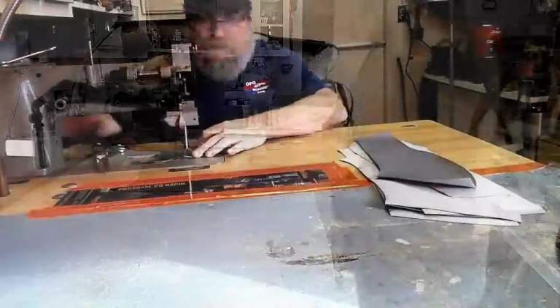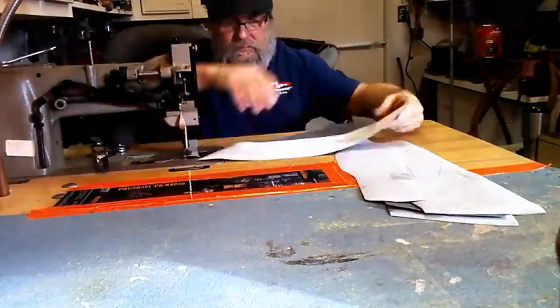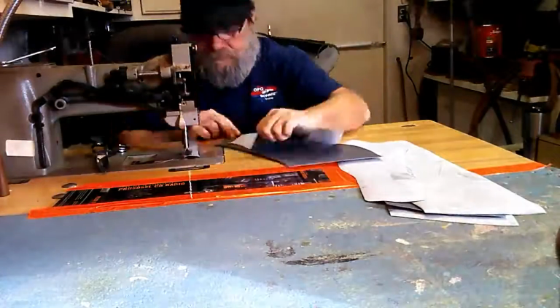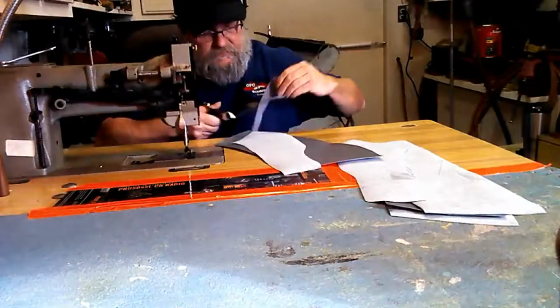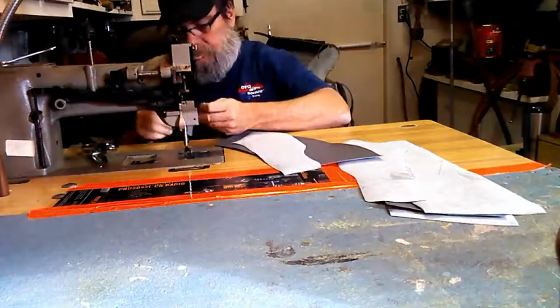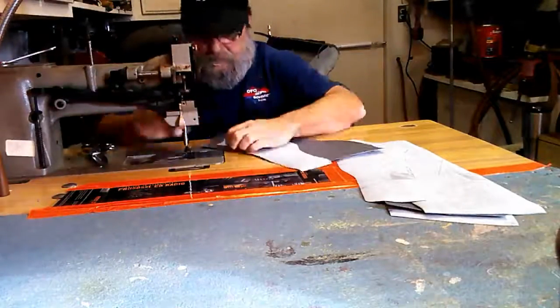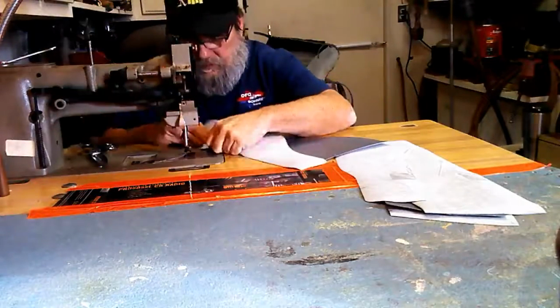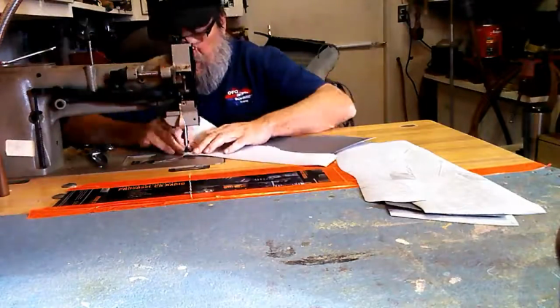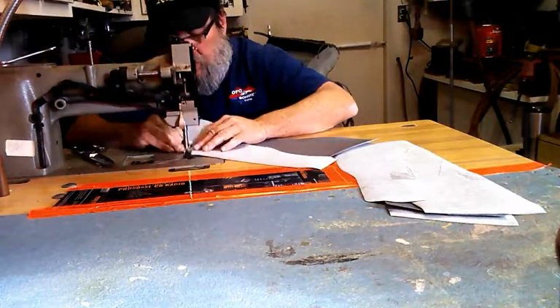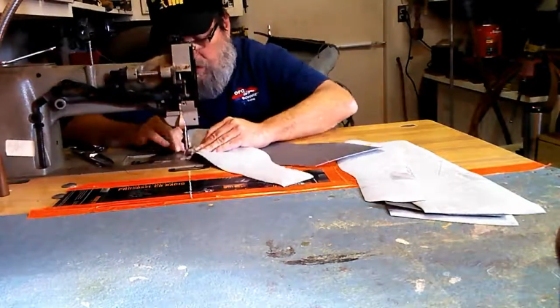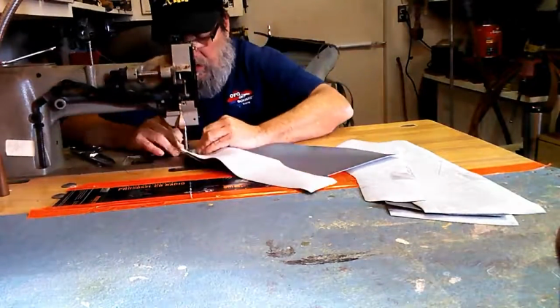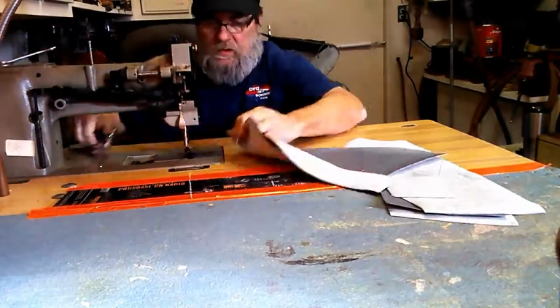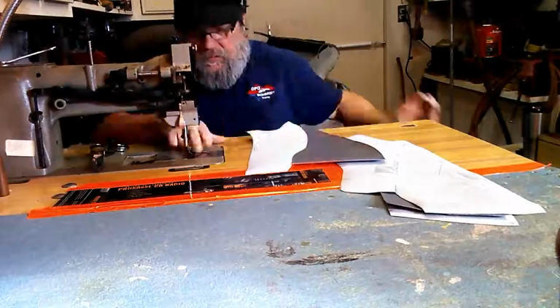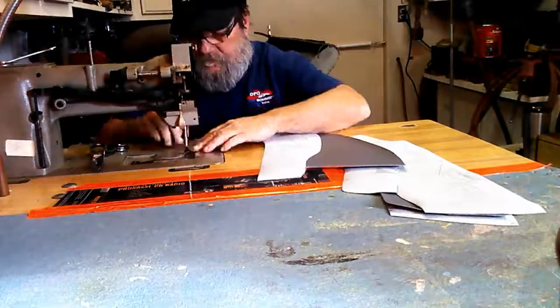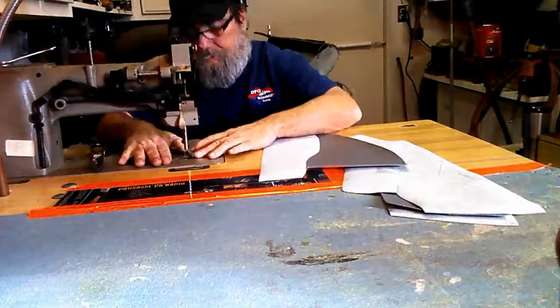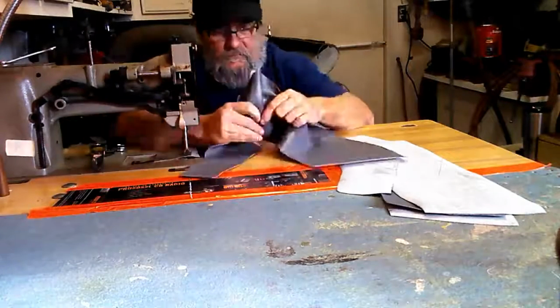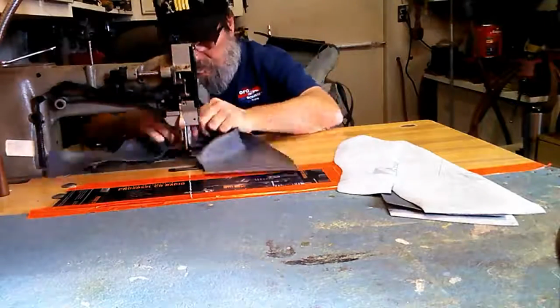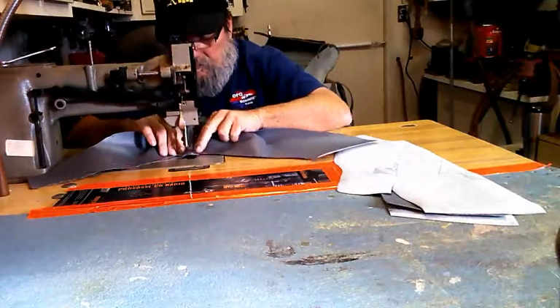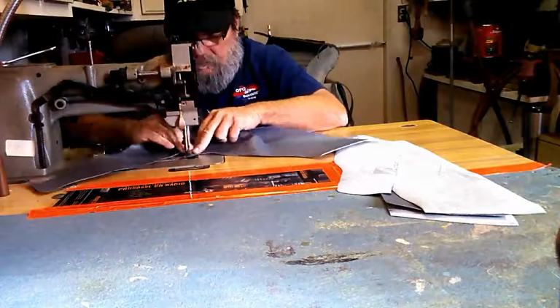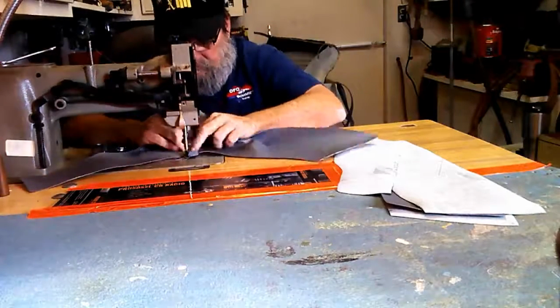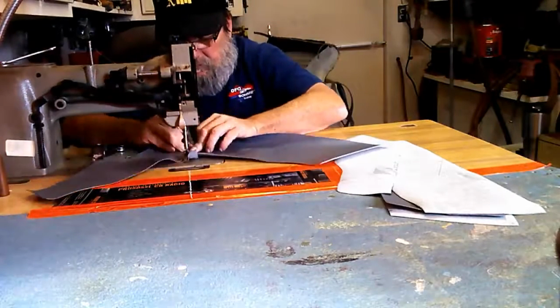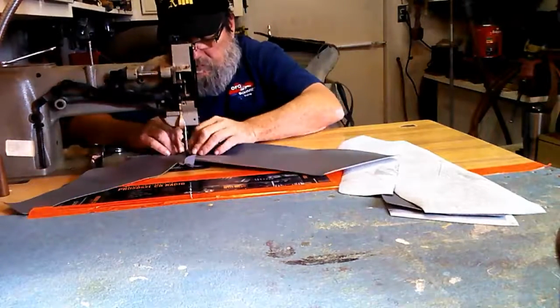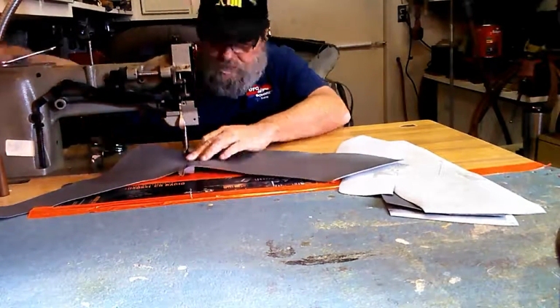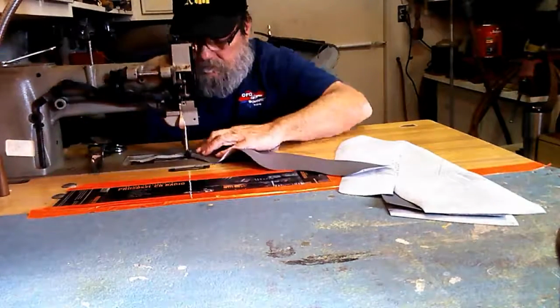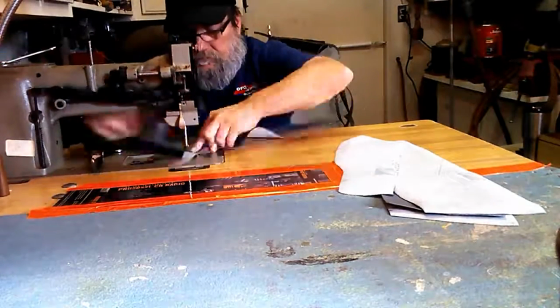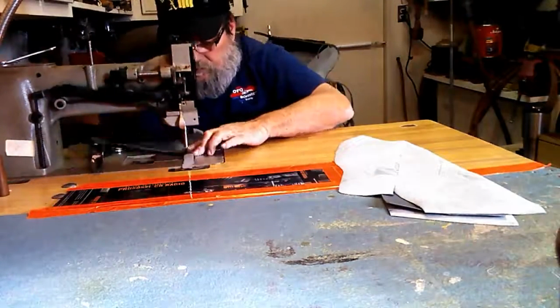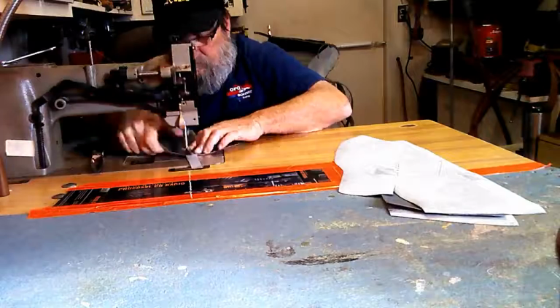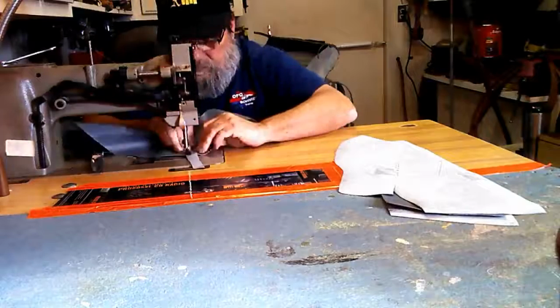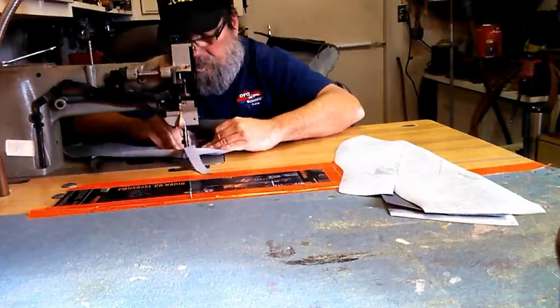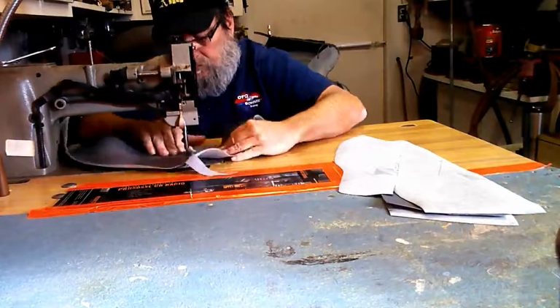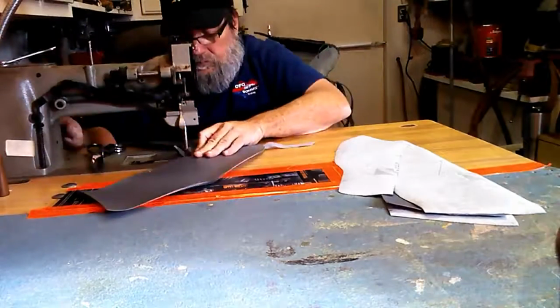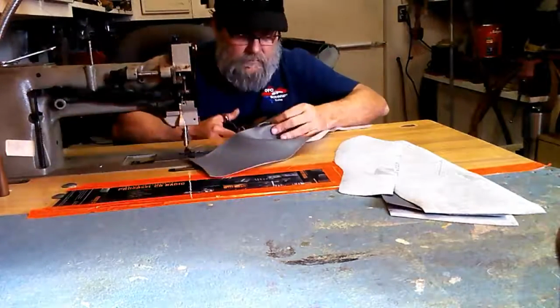Now it's time to sew all the pieces together. I start with the bolster pieces. These are joined with French seams. French seams have a top stitch along either side of the joining stitch.